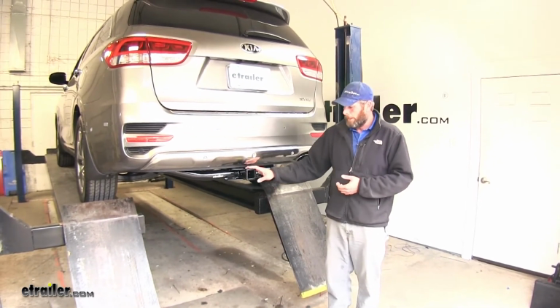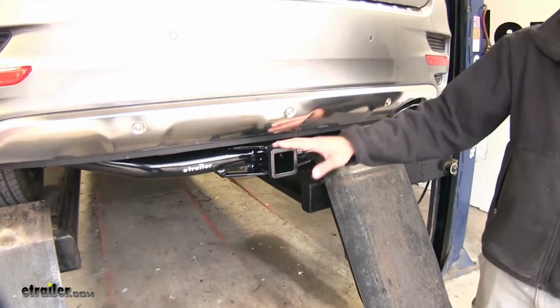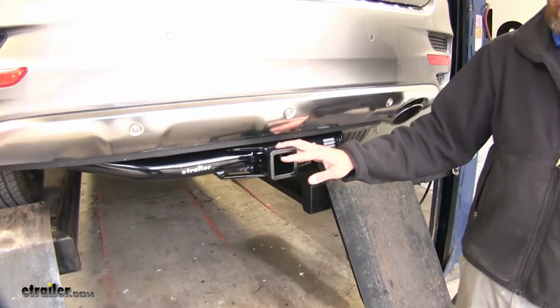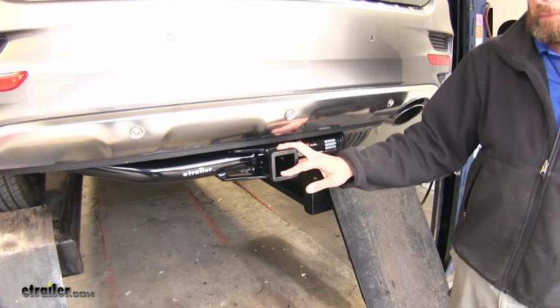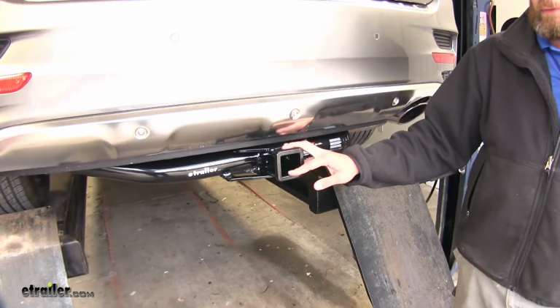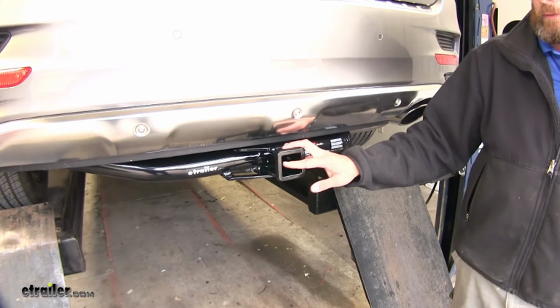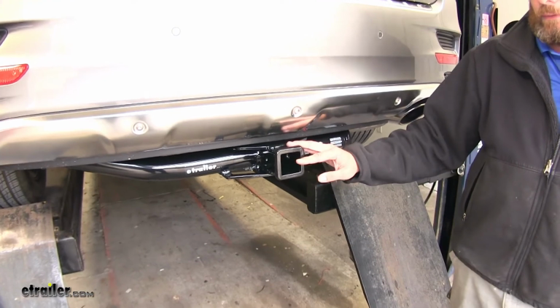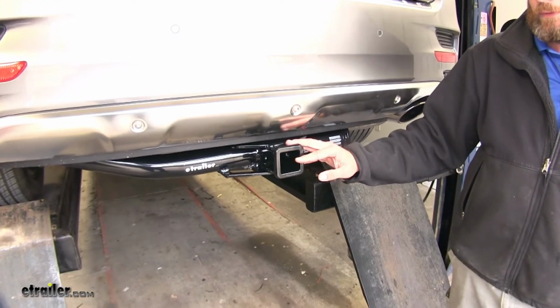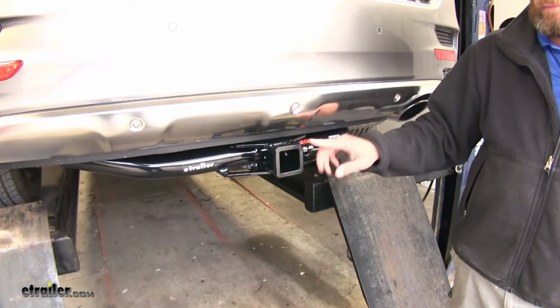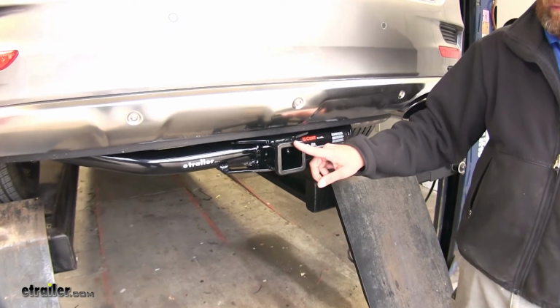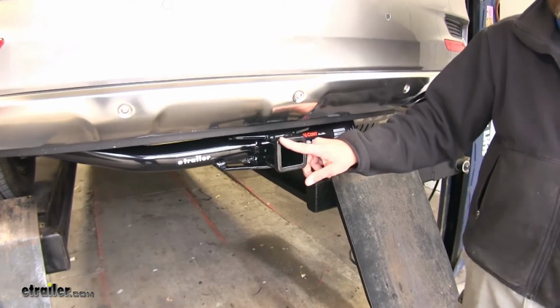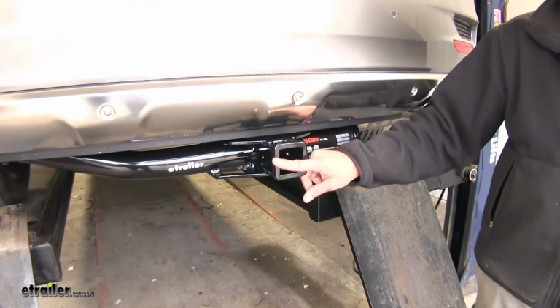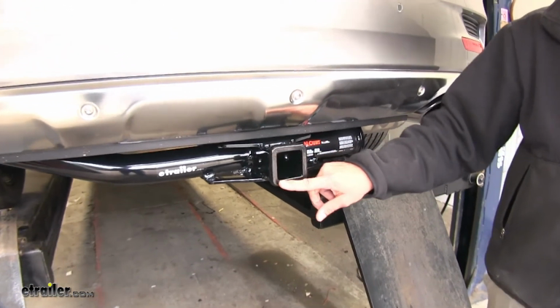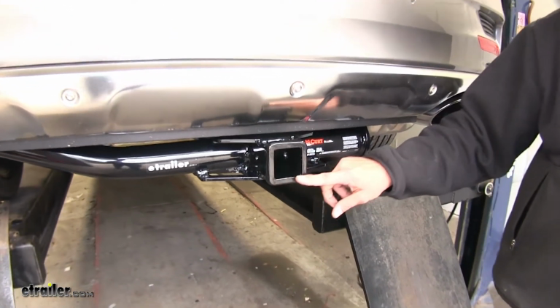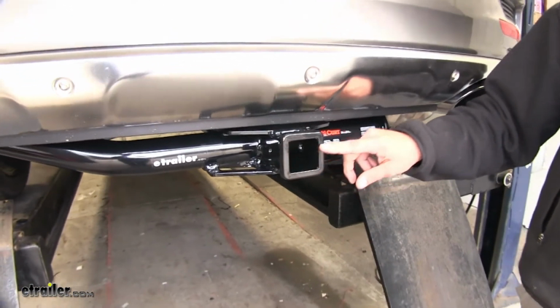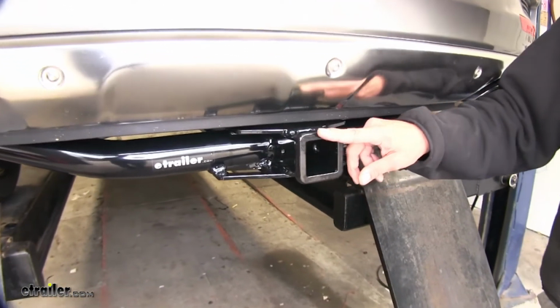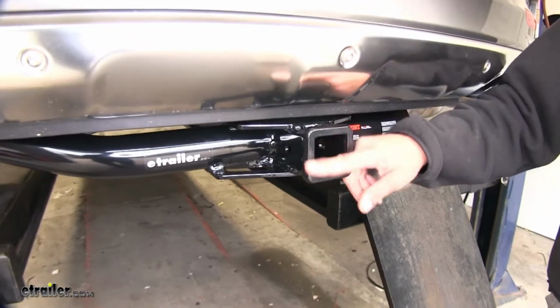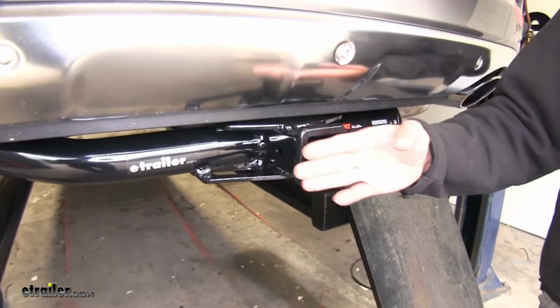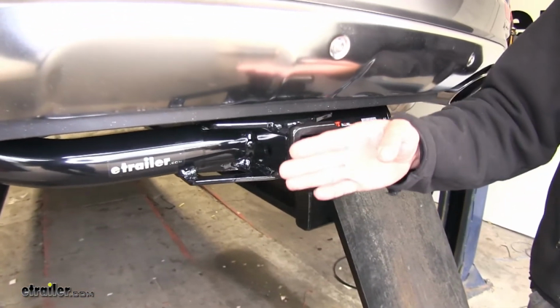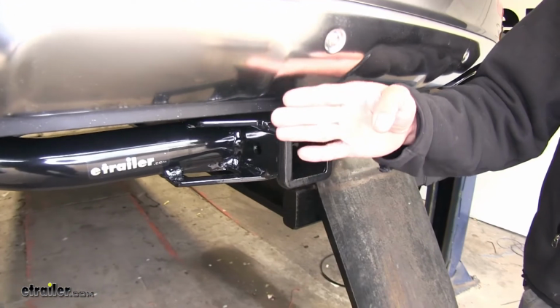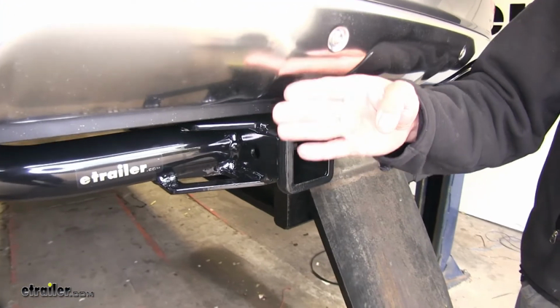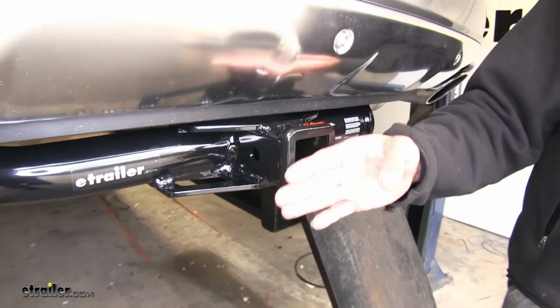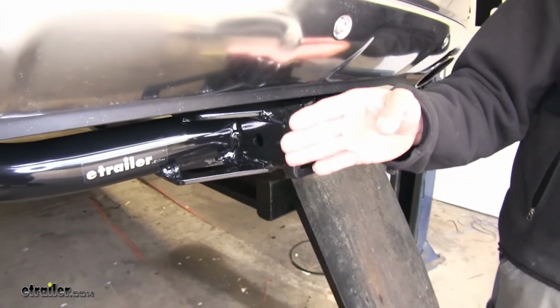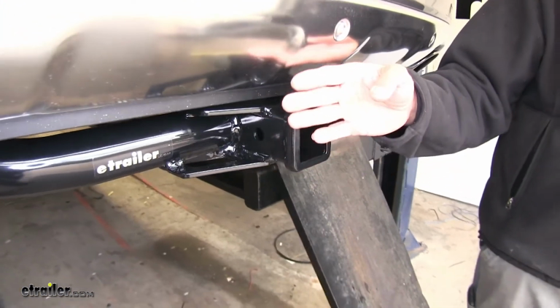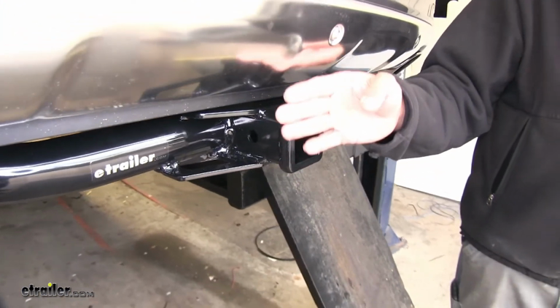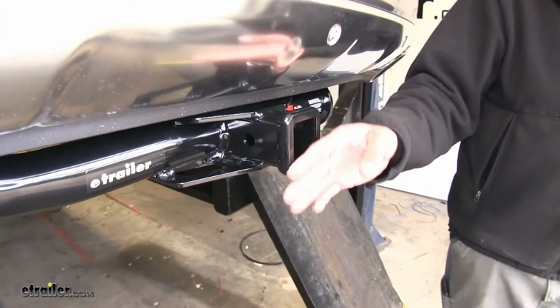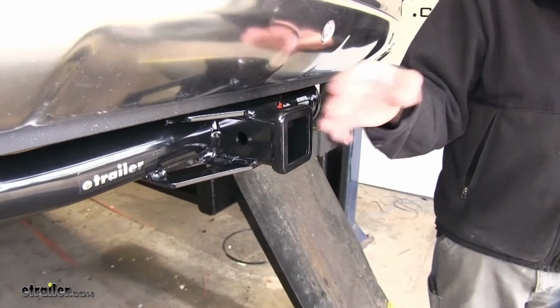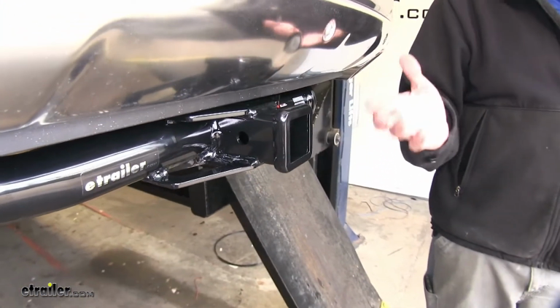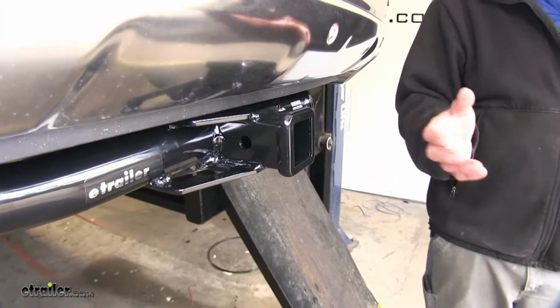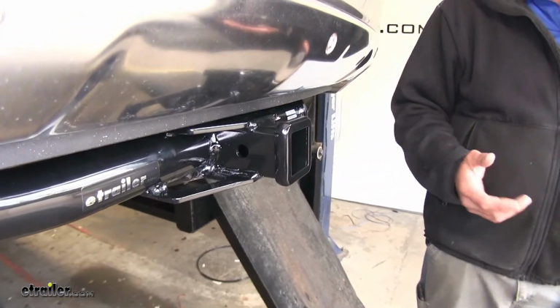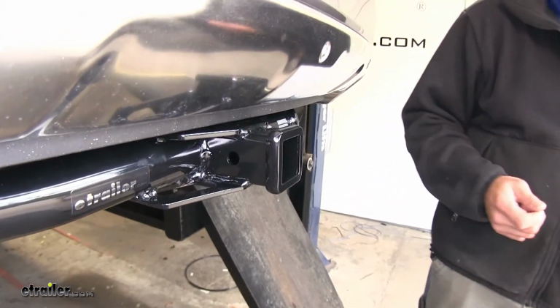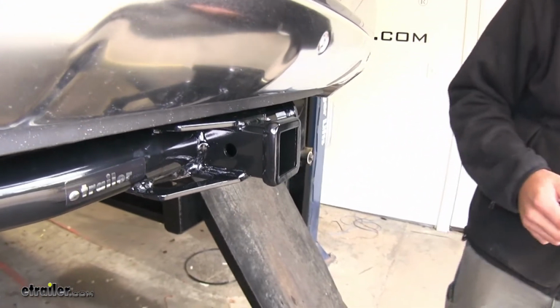The Class III hitch has the 2 inch by 2 inch receiver tube opening with a nice flush reinforcement collar around the end. It's going to sit inside the outer edge of the bumper, so we're not going to have to worry about running into it or anything like that.